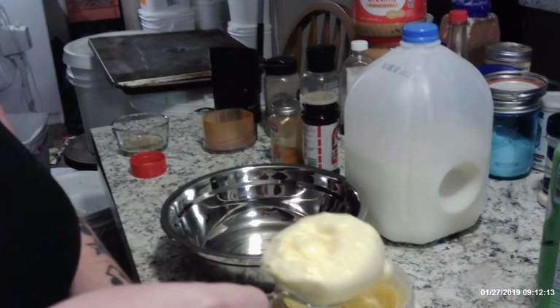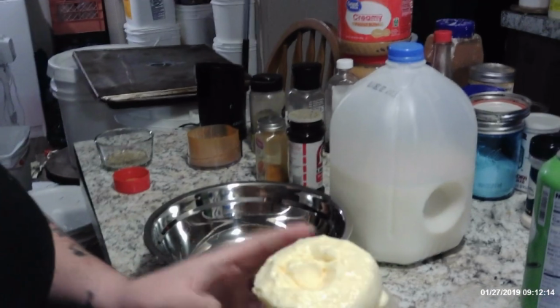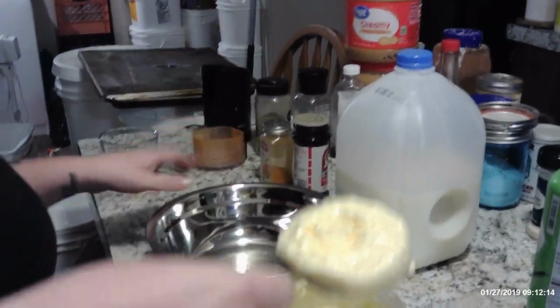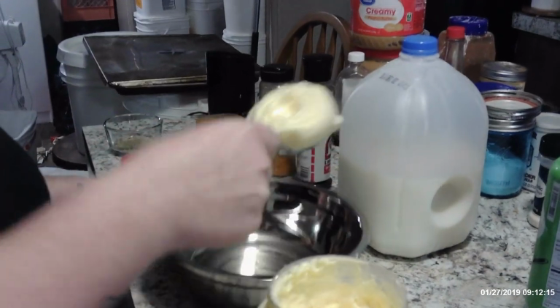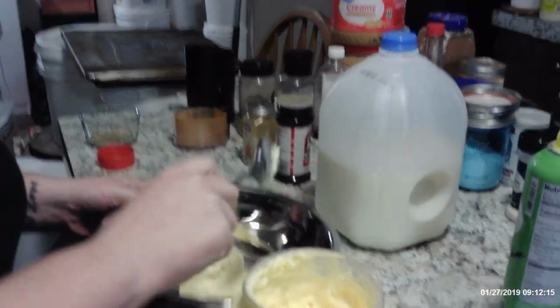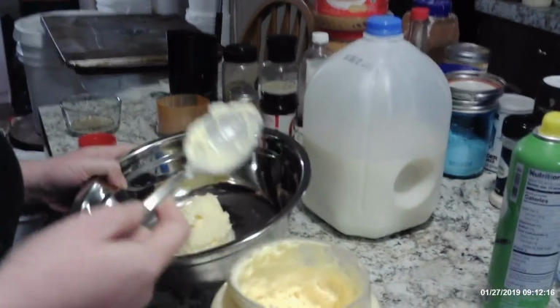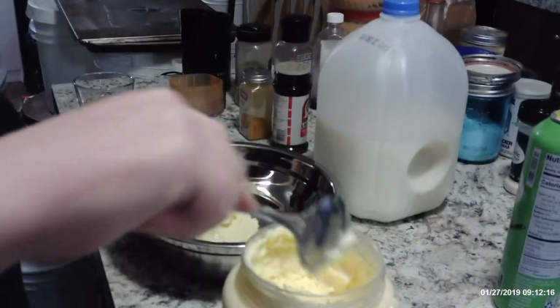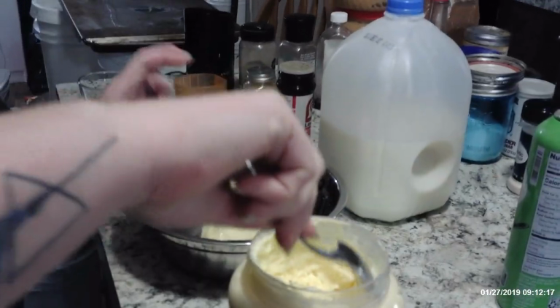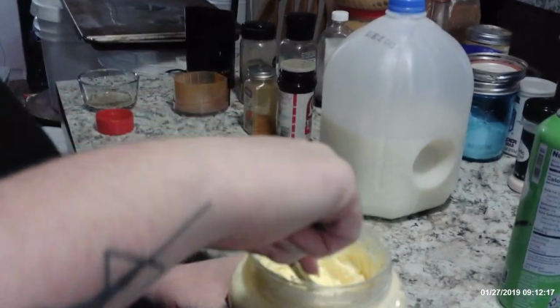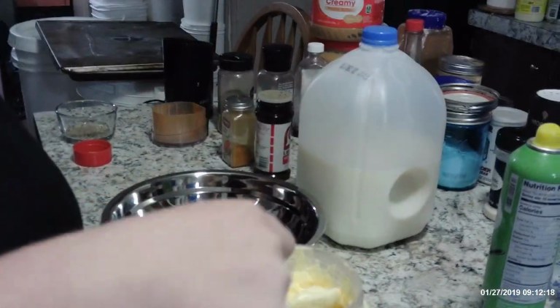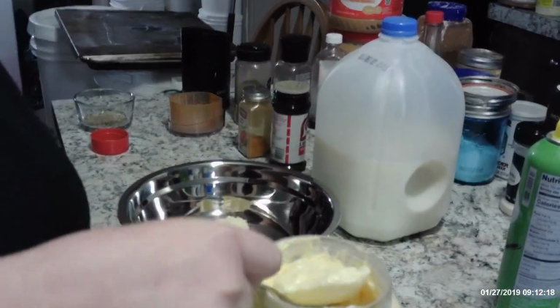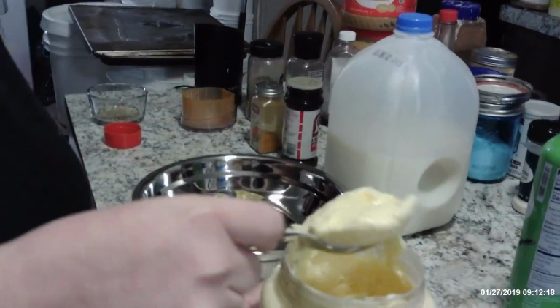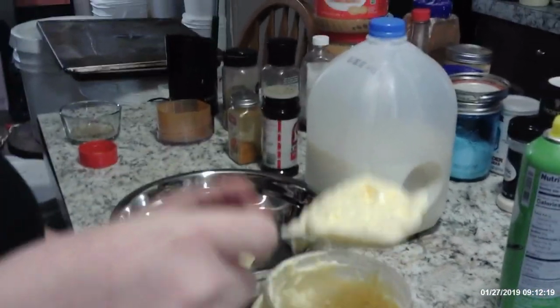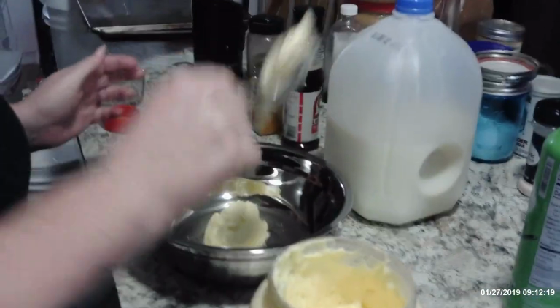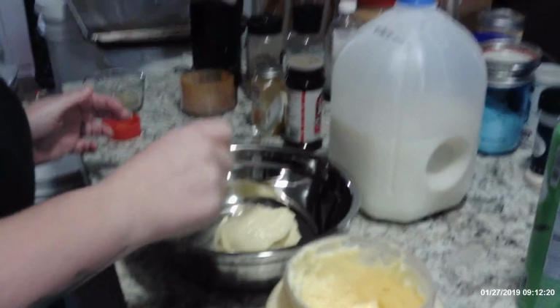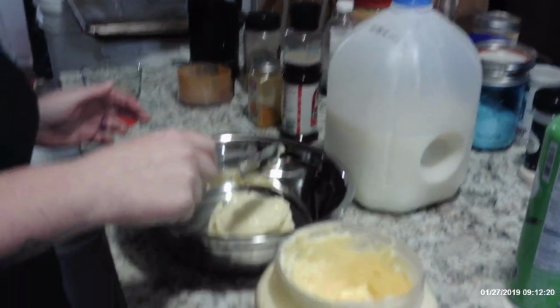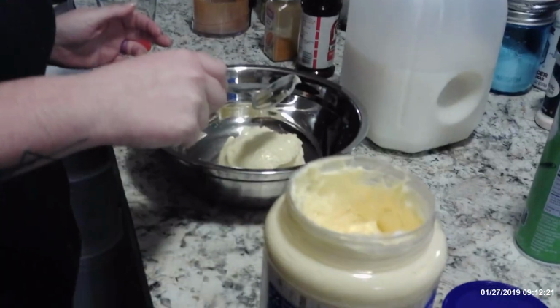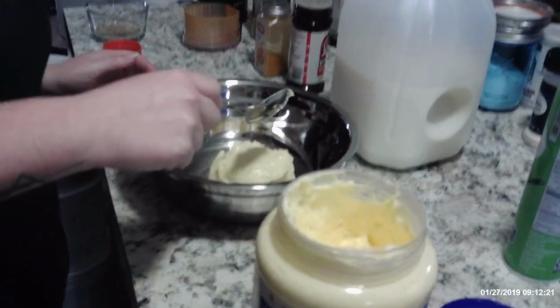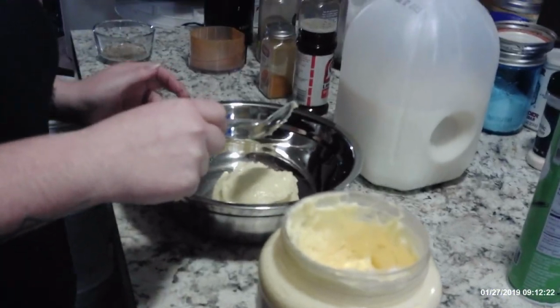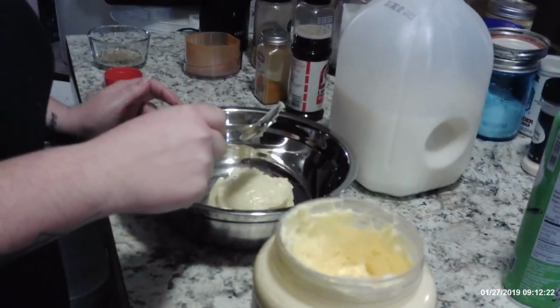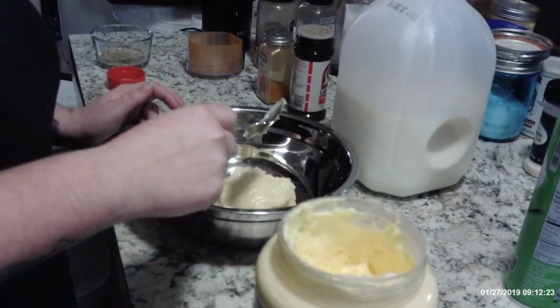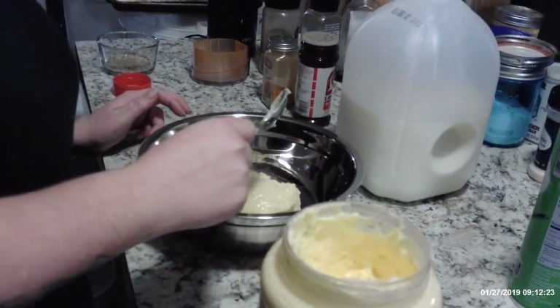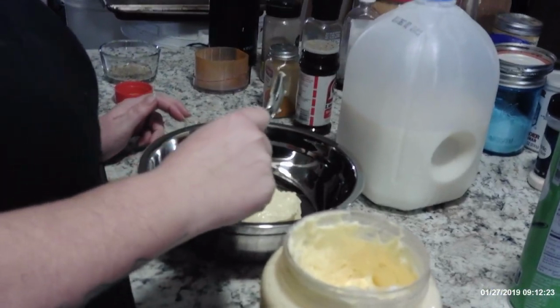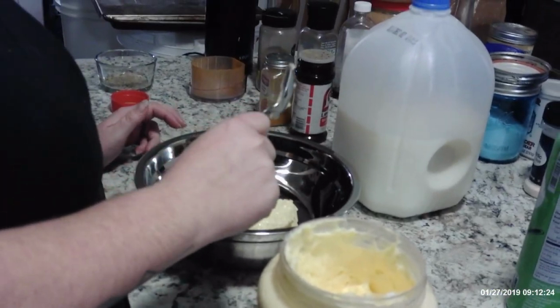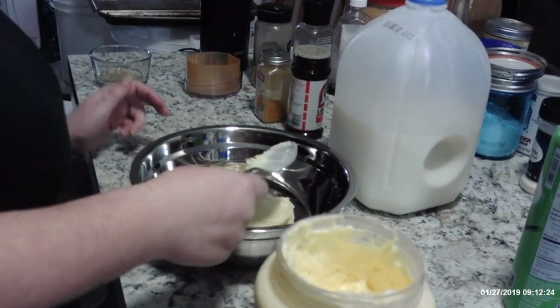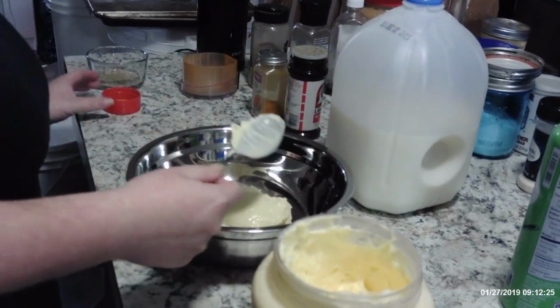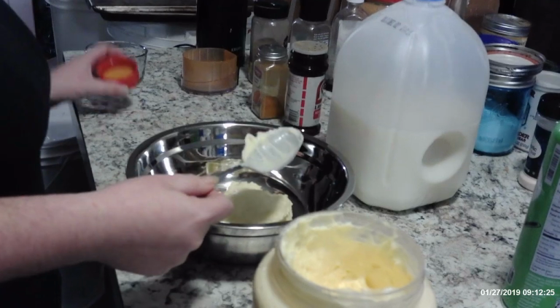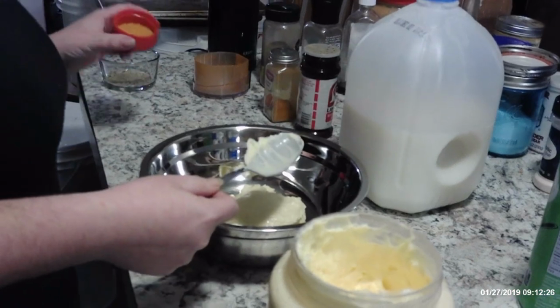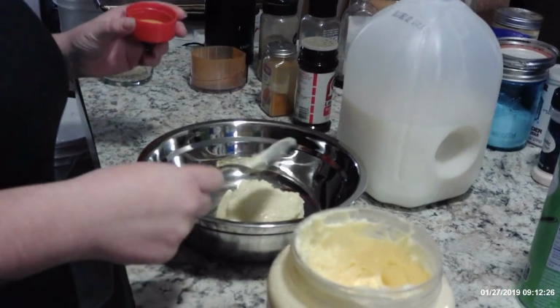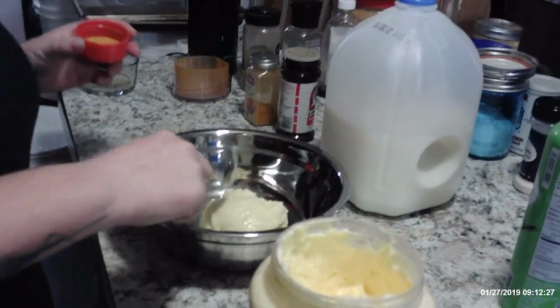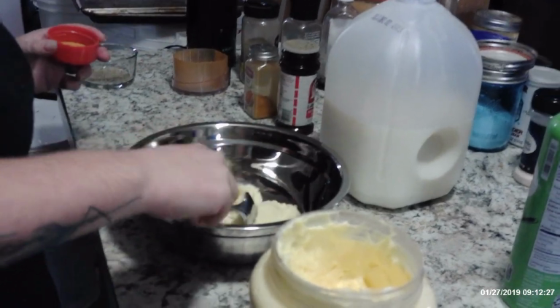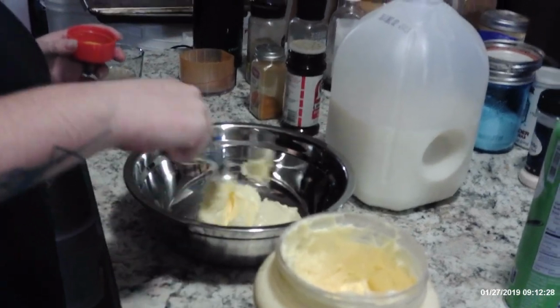Hello YouTube! We are making some homemade onion petal sauce.